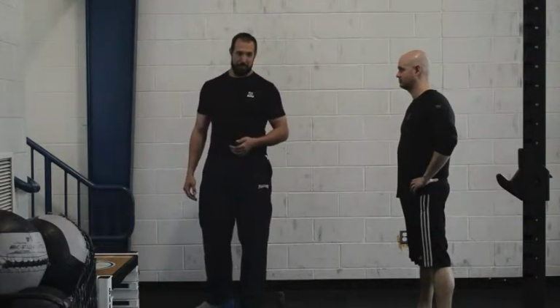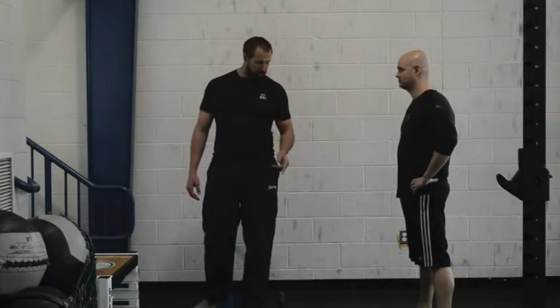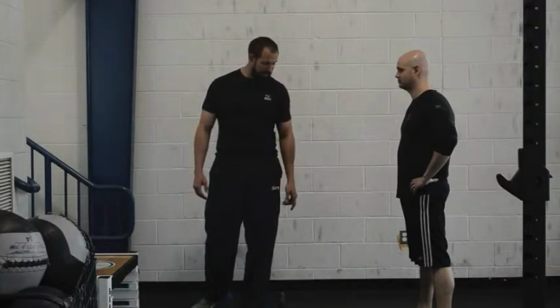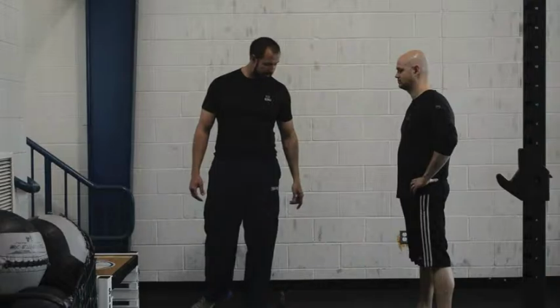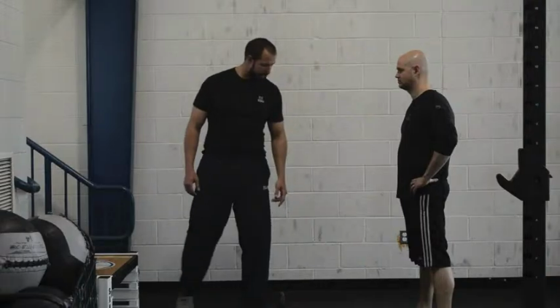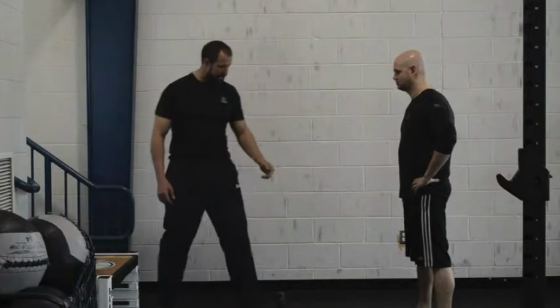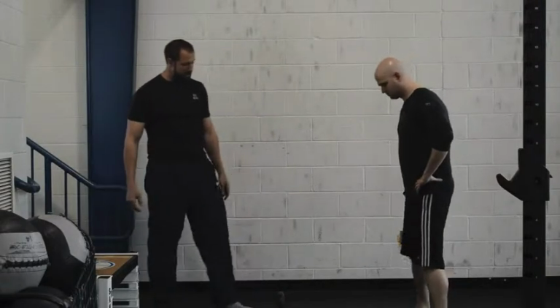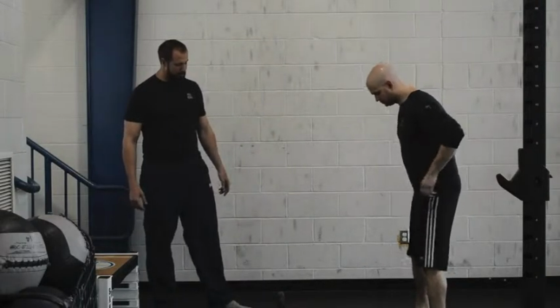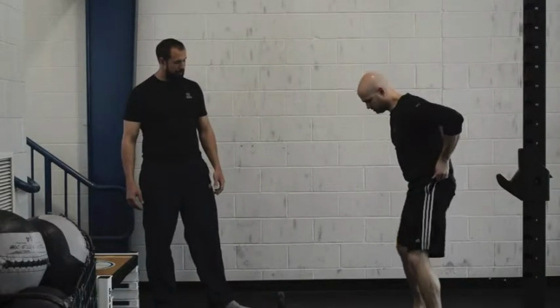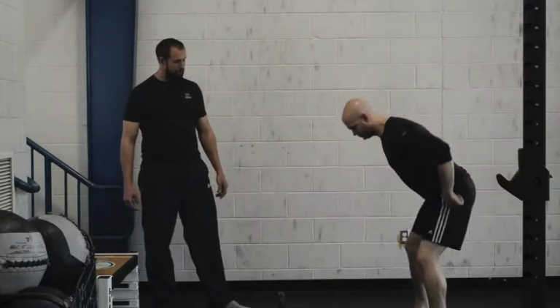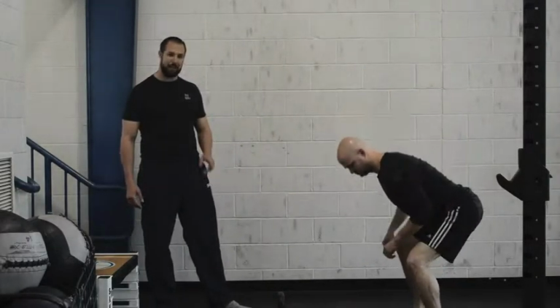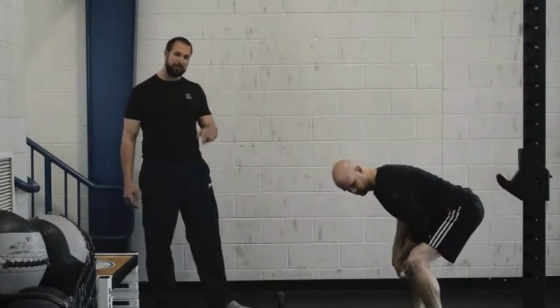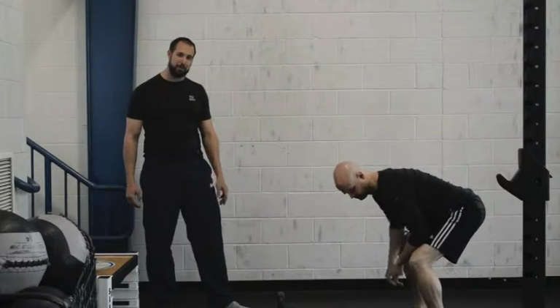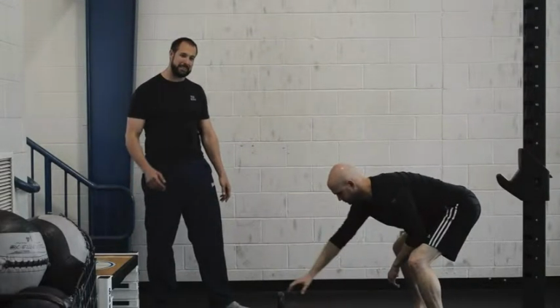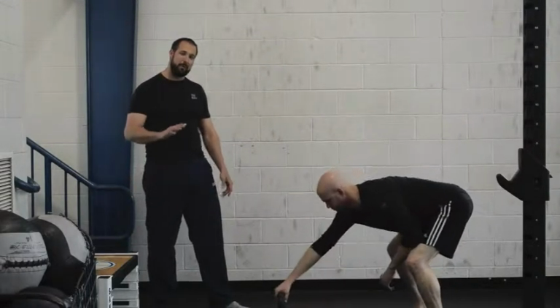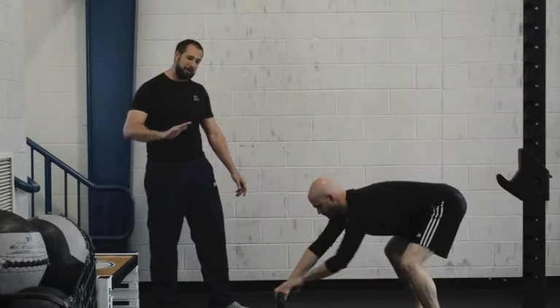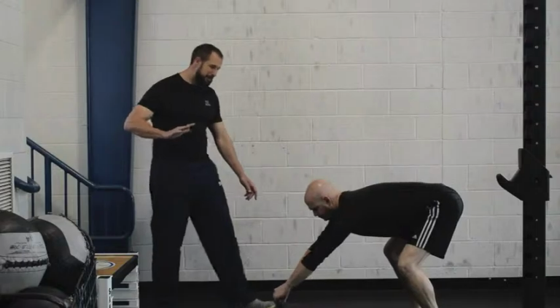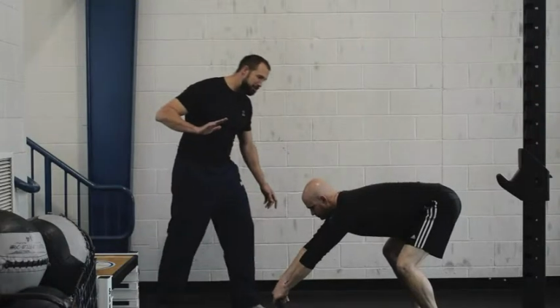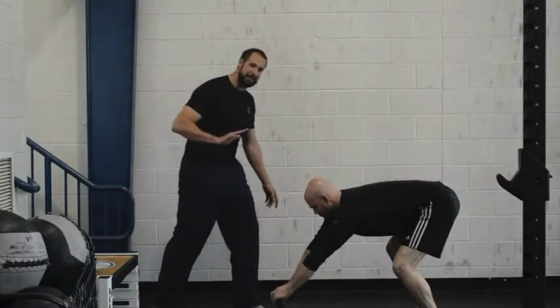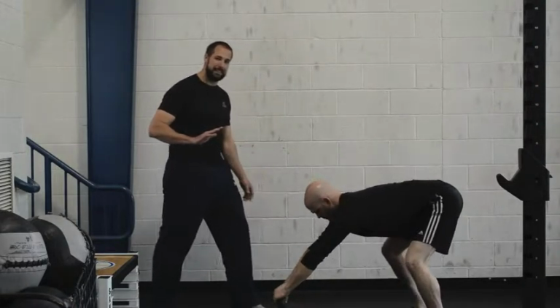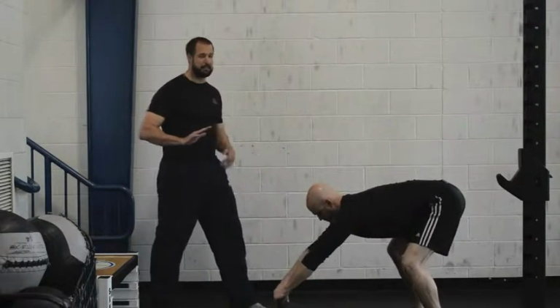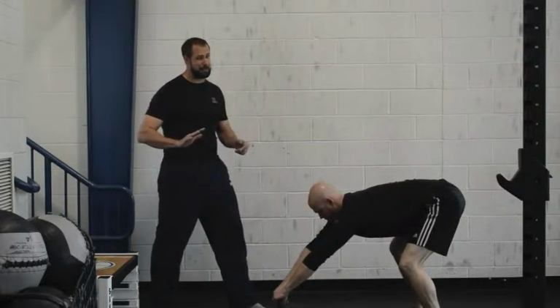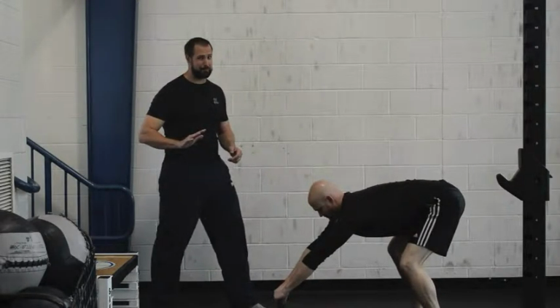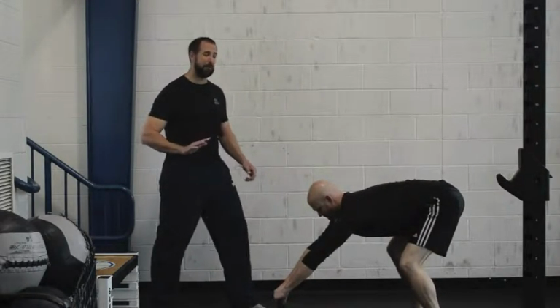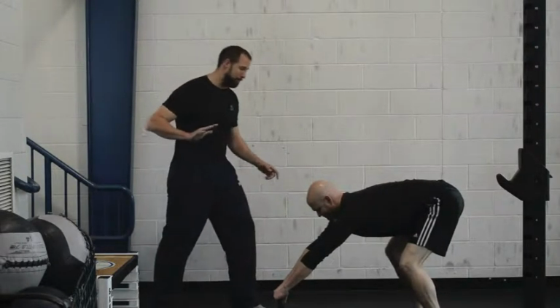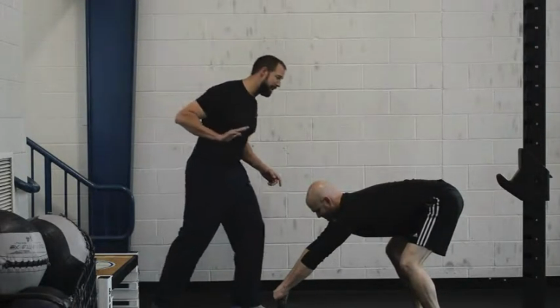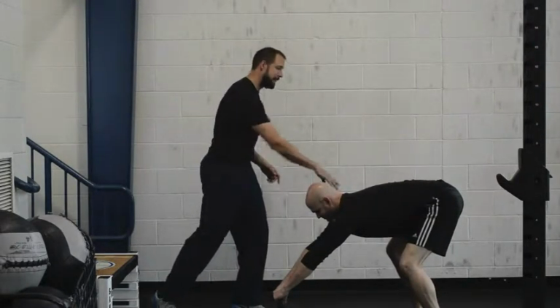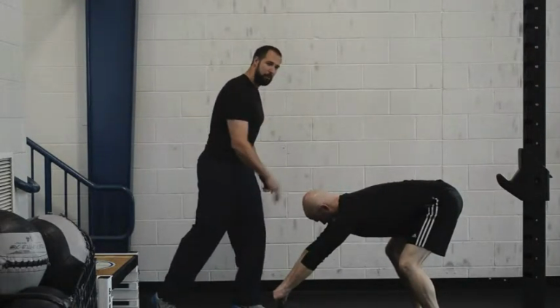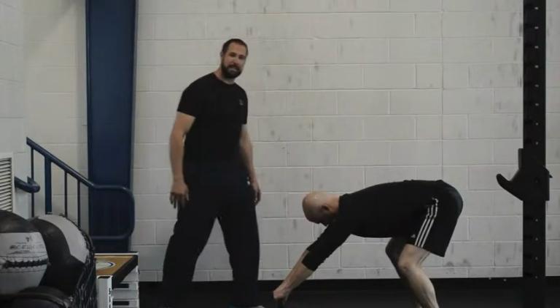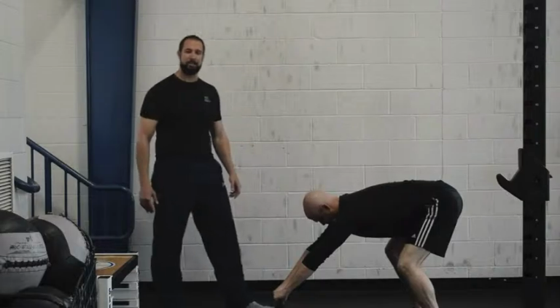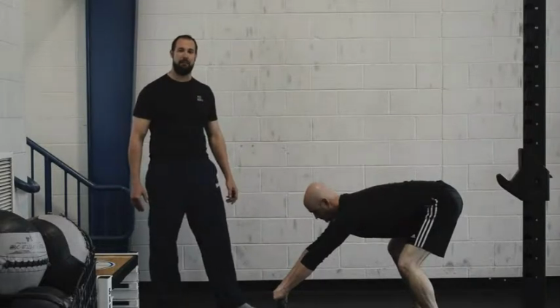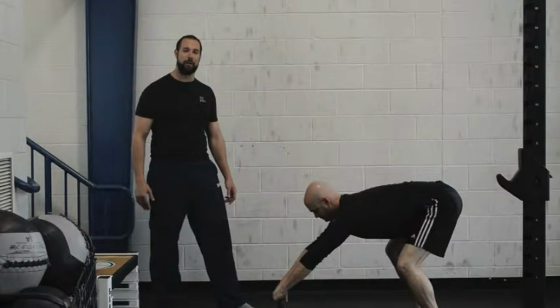So what I'm going to ask Joe to do here is go ahead and reach out if you're going to set up for a swing. I'll let him do two swings. And then what I'm going to do is gently — sometimes aggressively — but I'm going to start by gently pushing the kettlebell down for him.